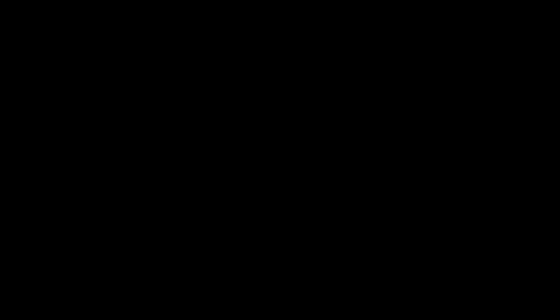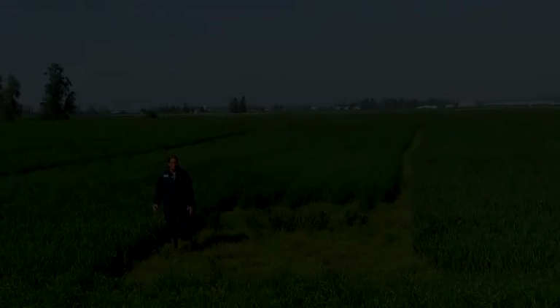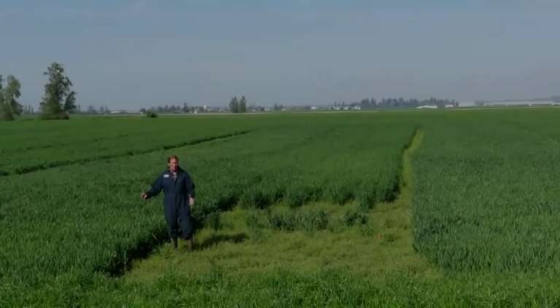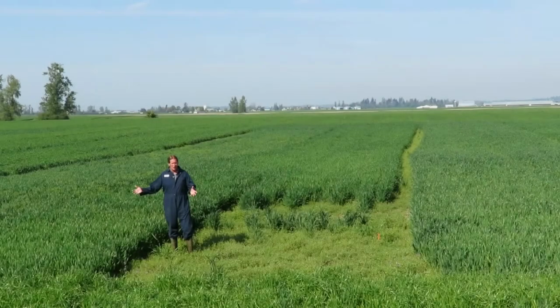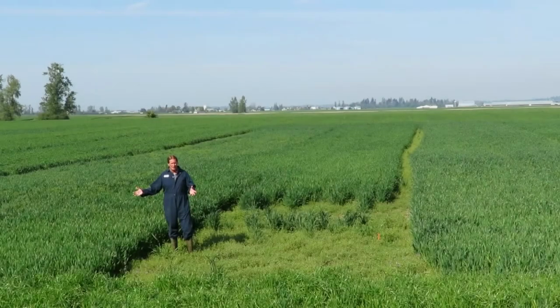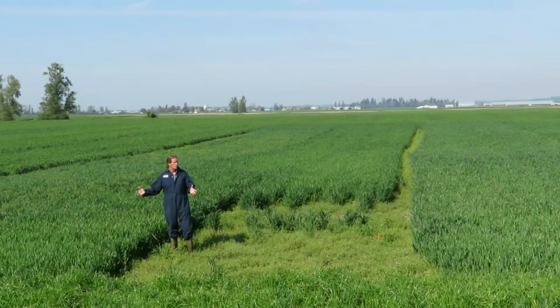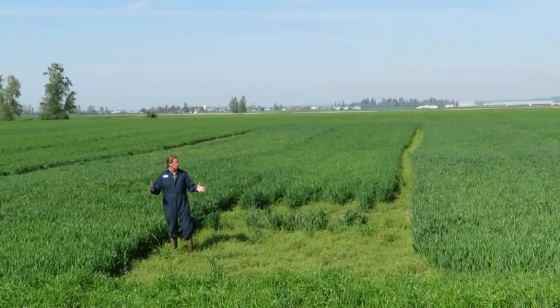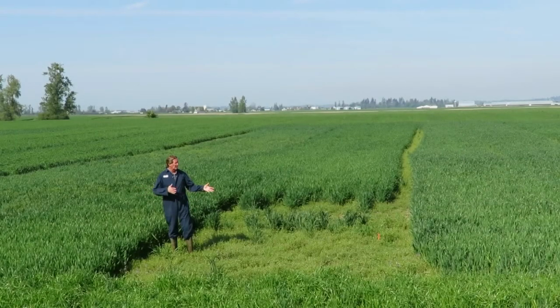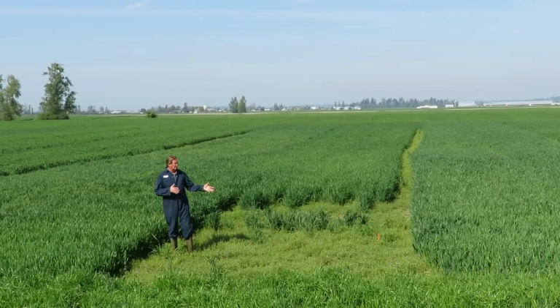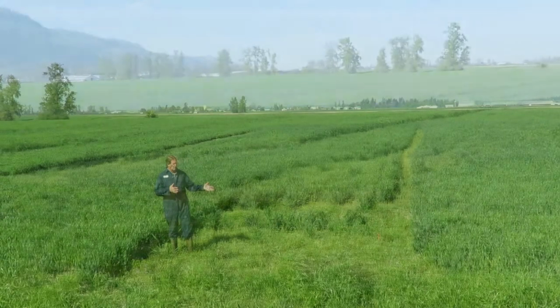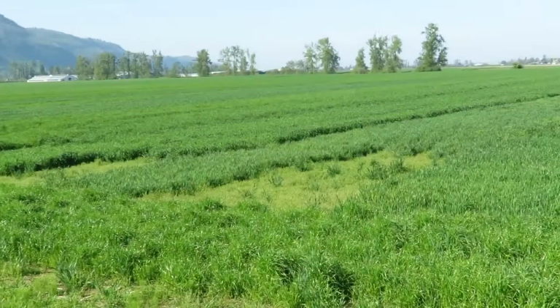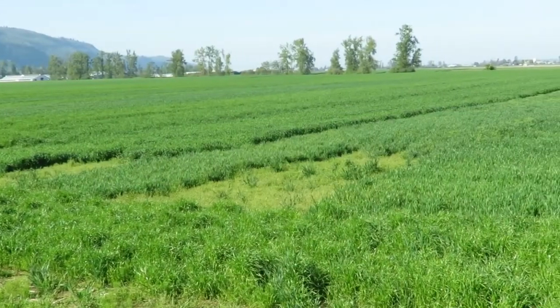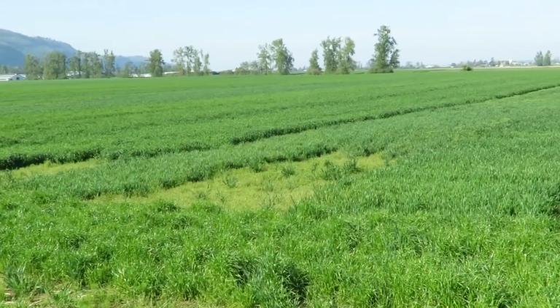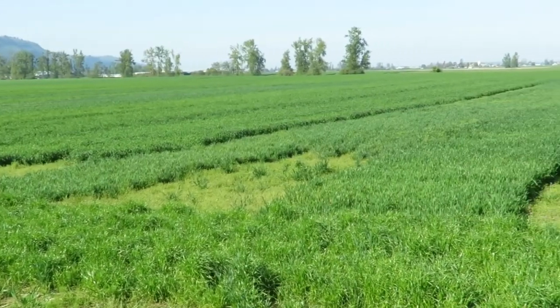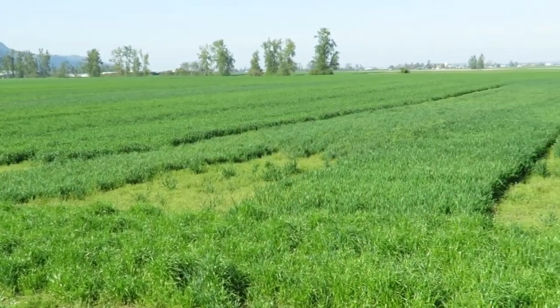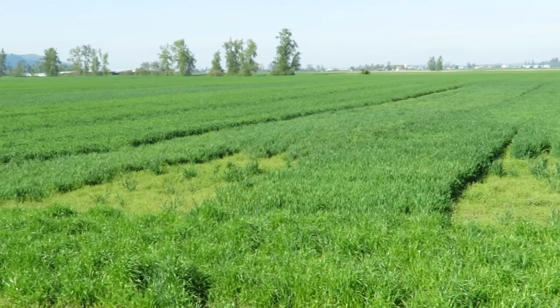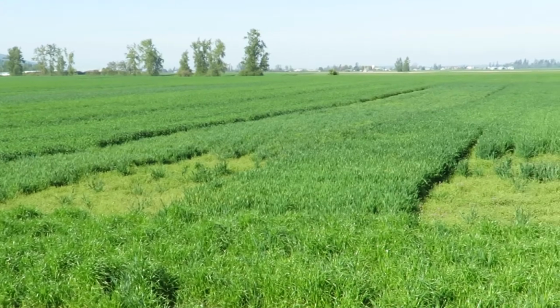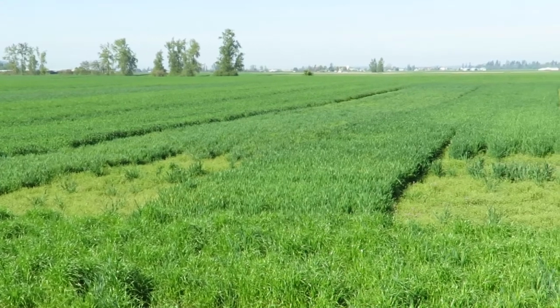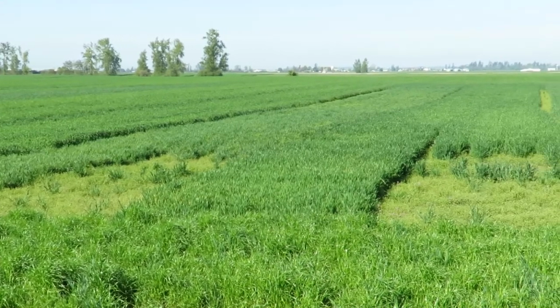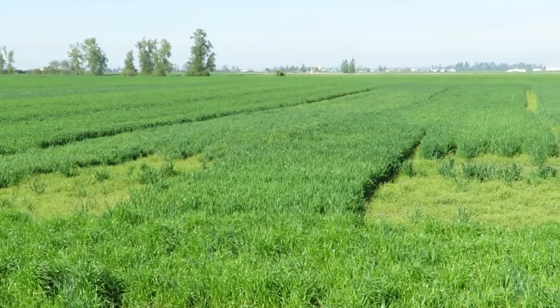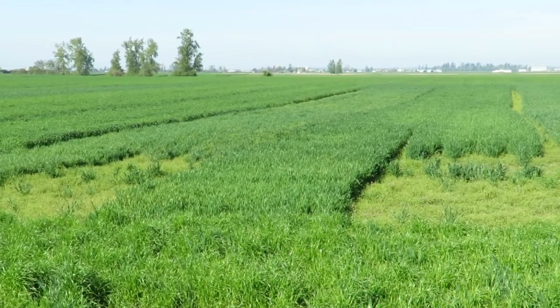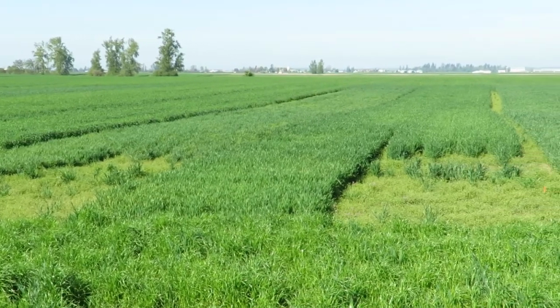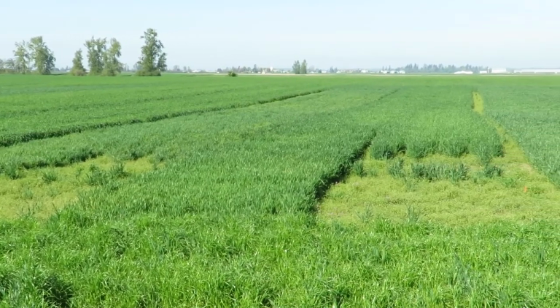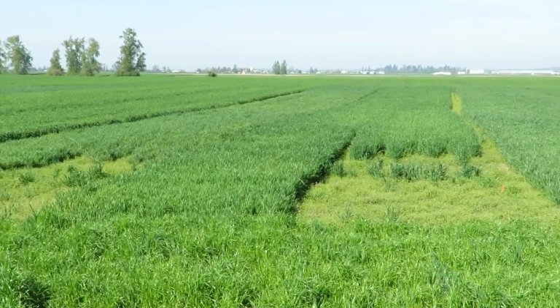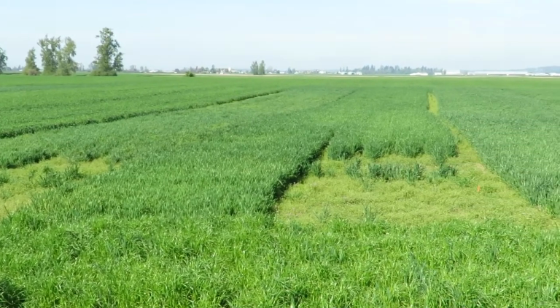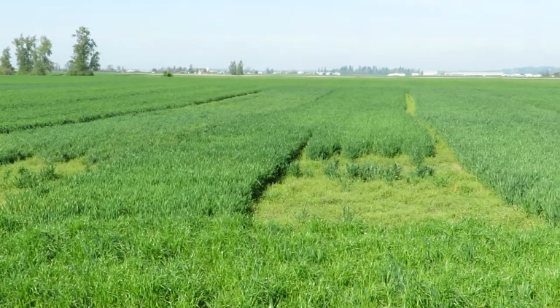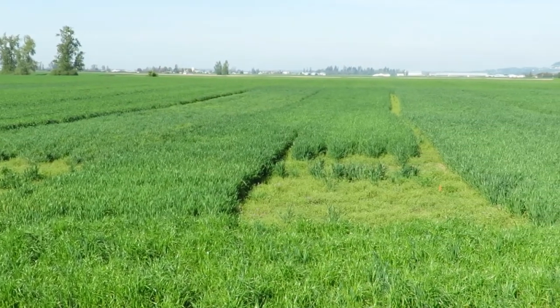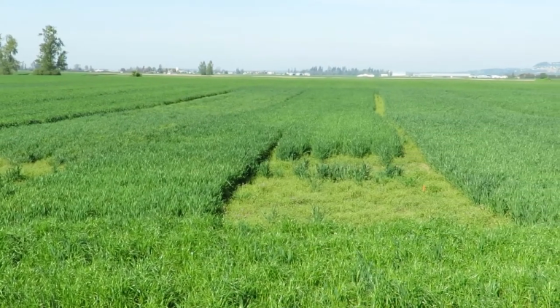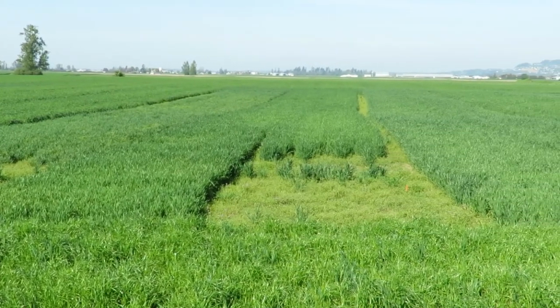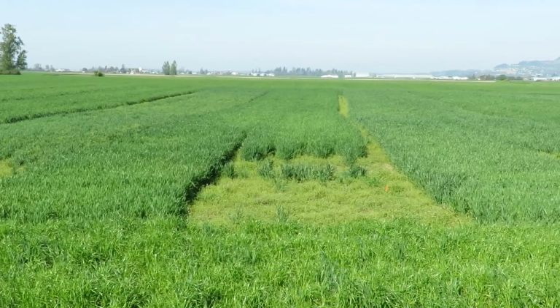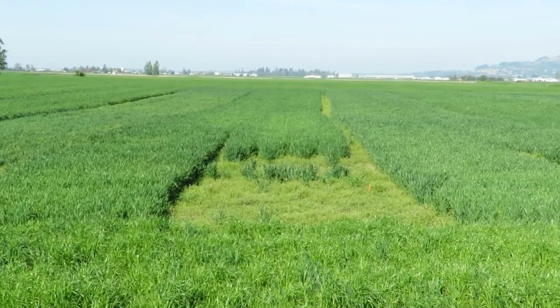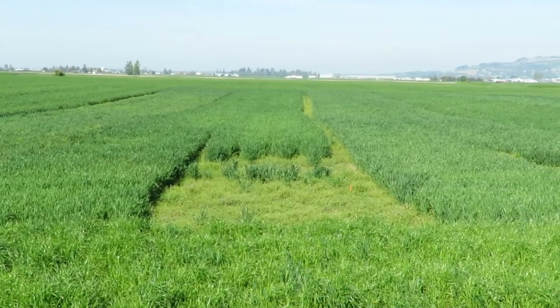We're looking at the winter wheat trial plots today — the different varieties and species we planted. We planted a total of 22 different varieties. Some are Italian ryegrasses and some are winter wheats.